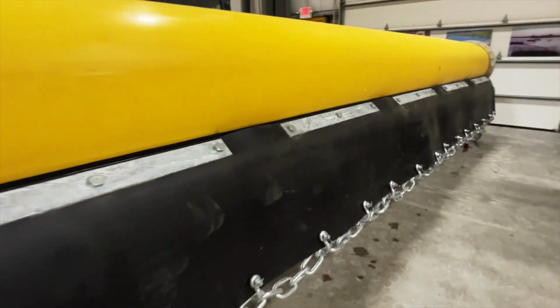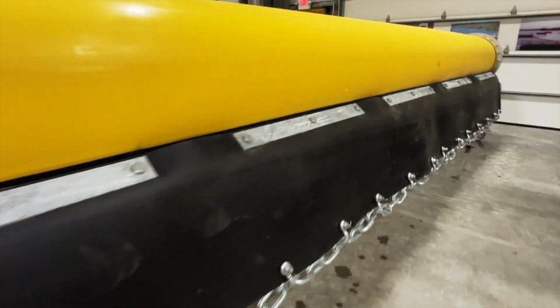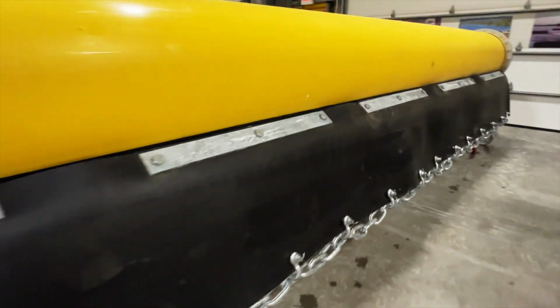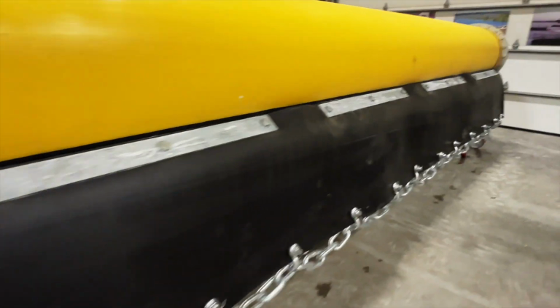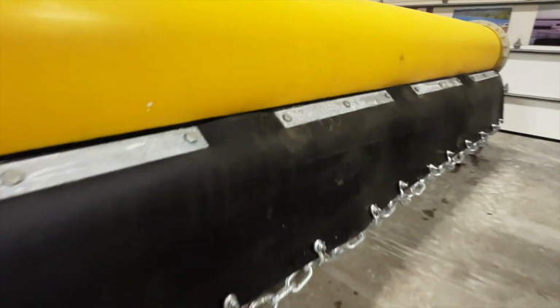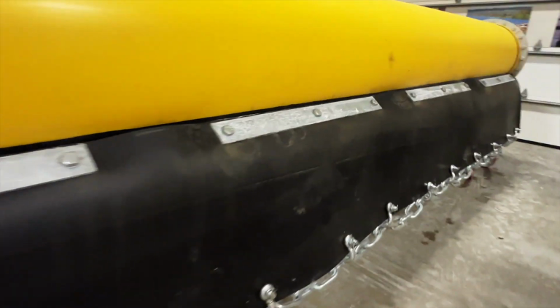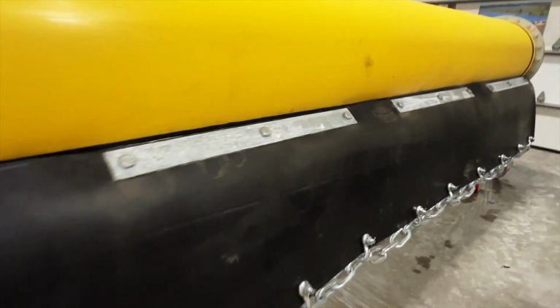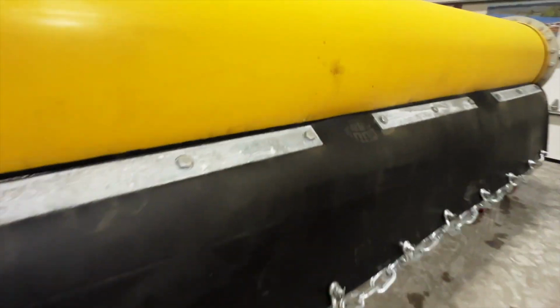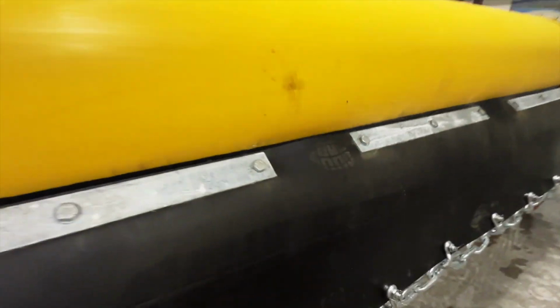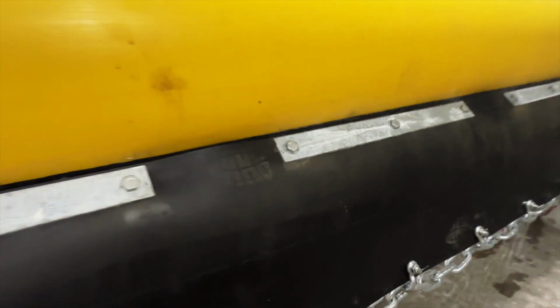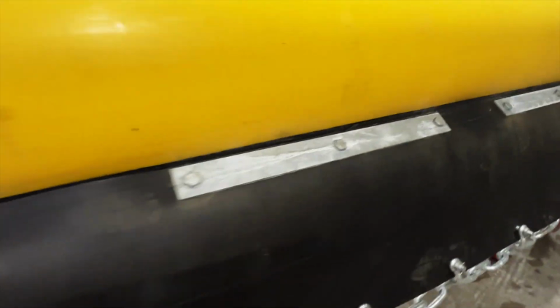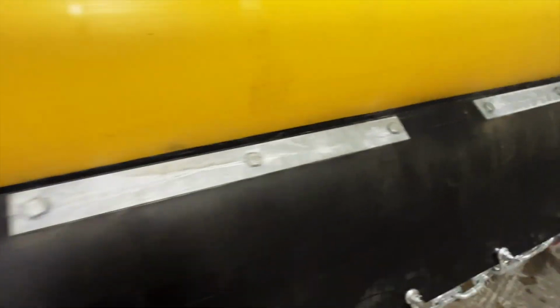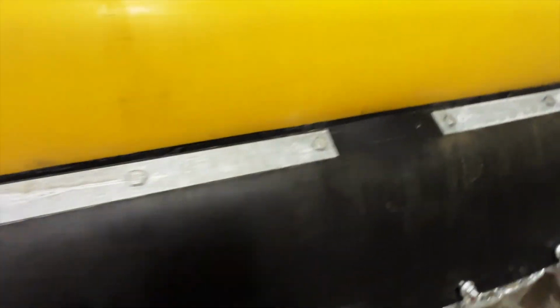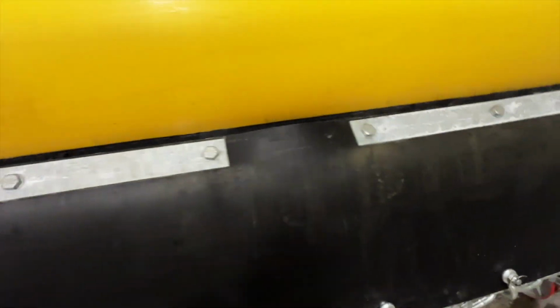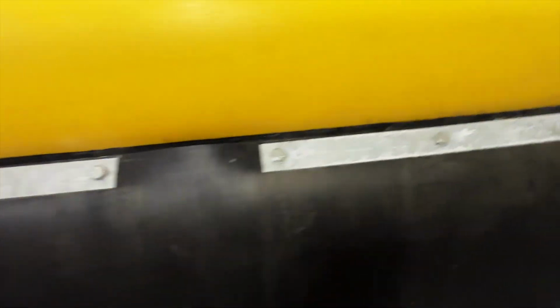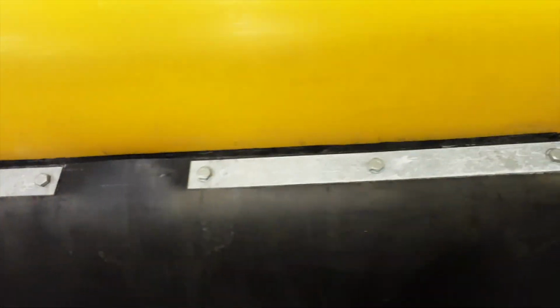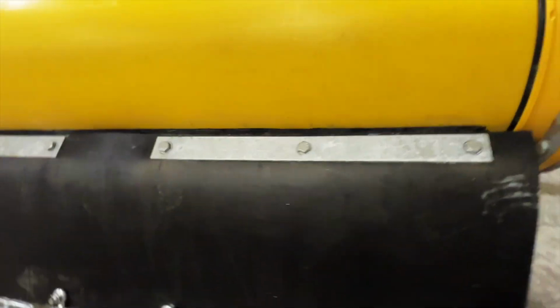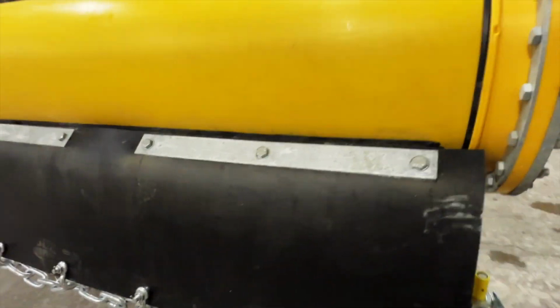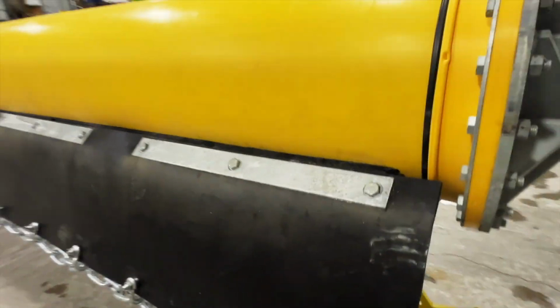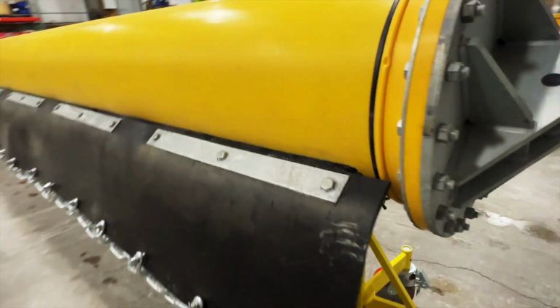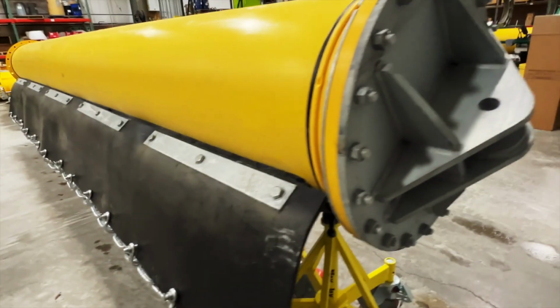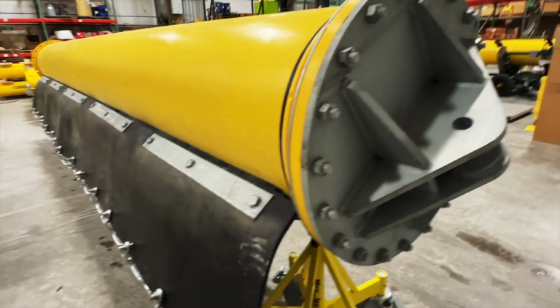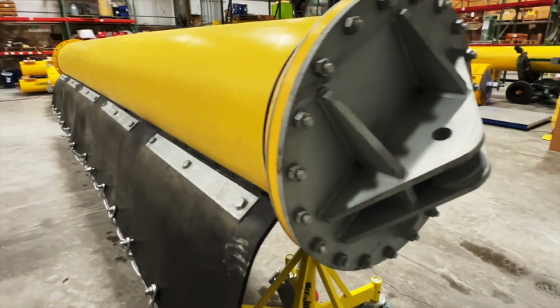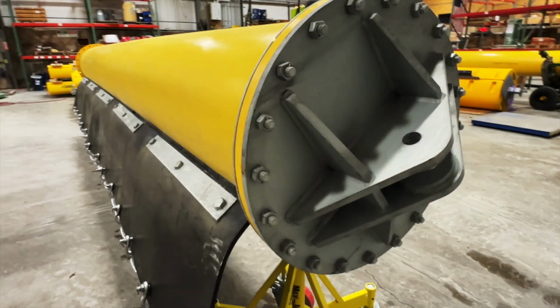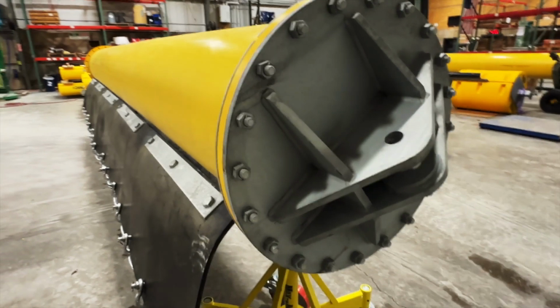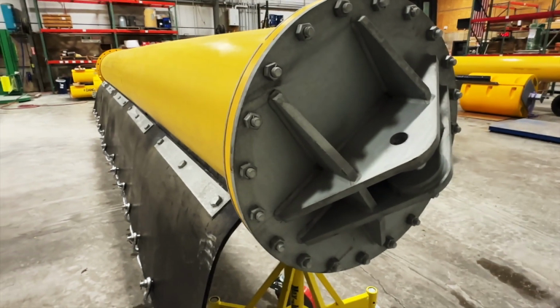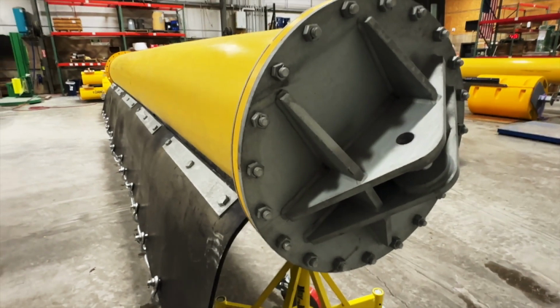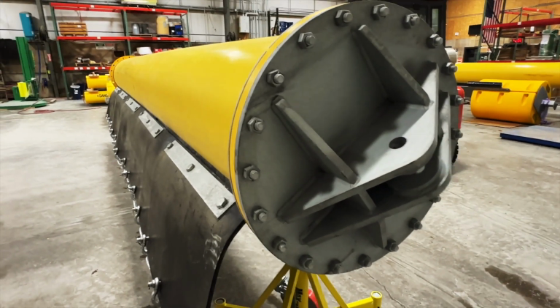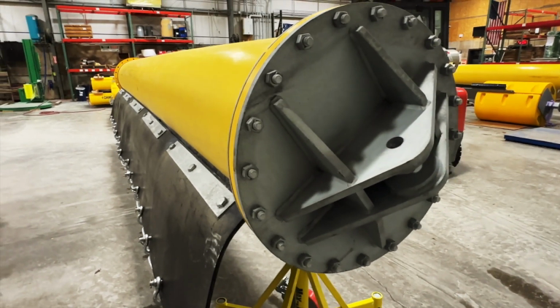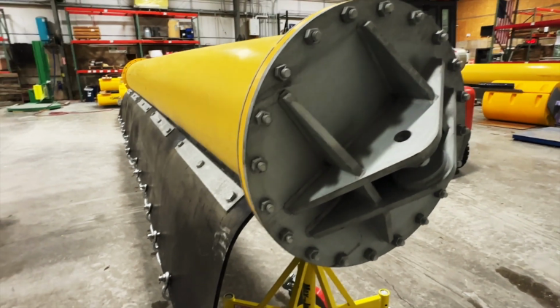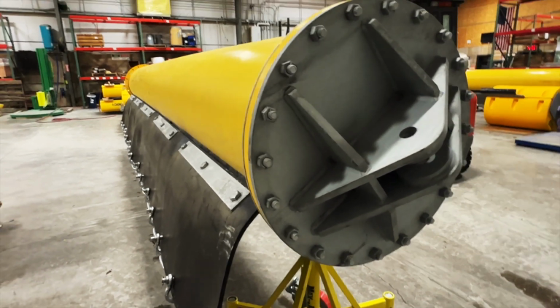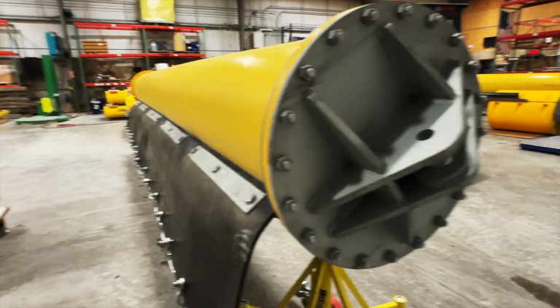High-quality boom, rubber screens — we can go down to any depth. It's just a matter of what the application is. And then on the ends, we have a variety of sizes of potential end plates.